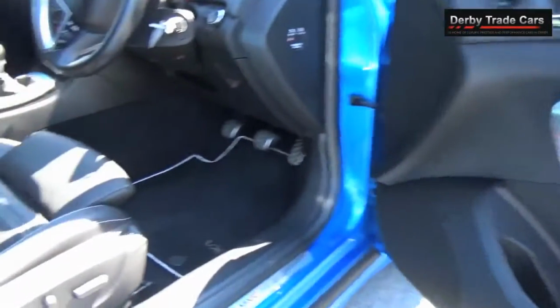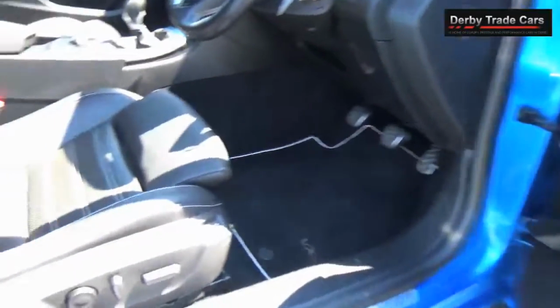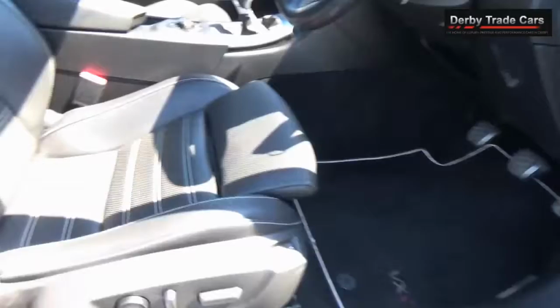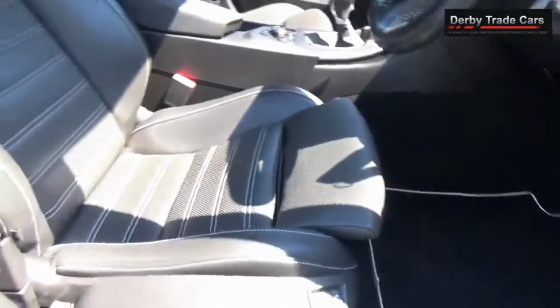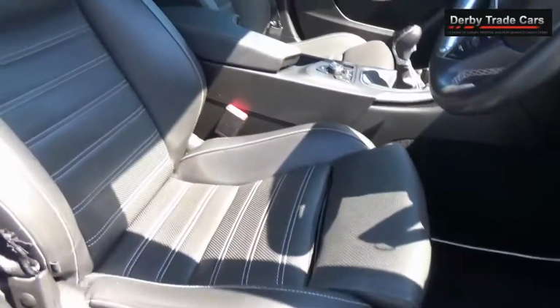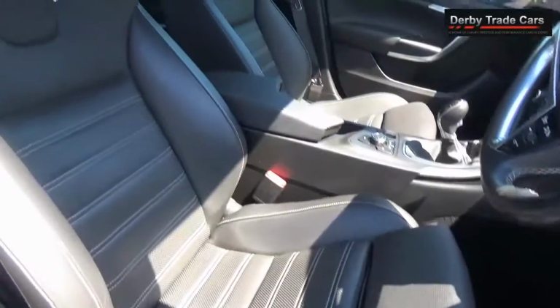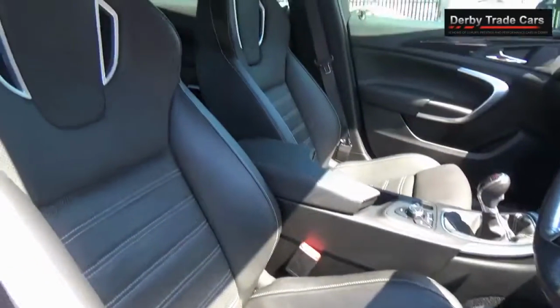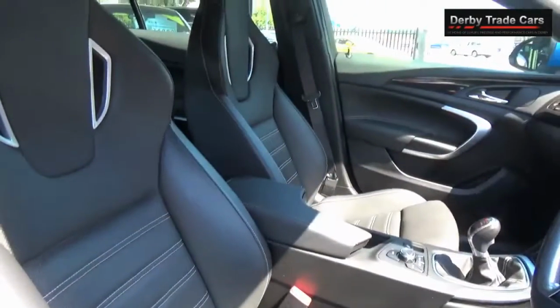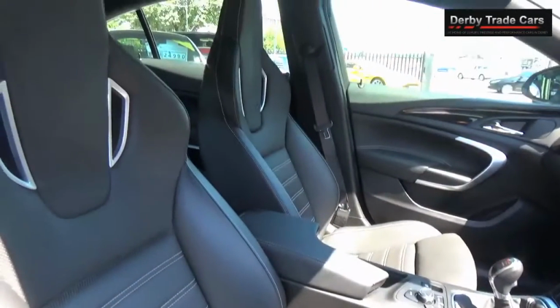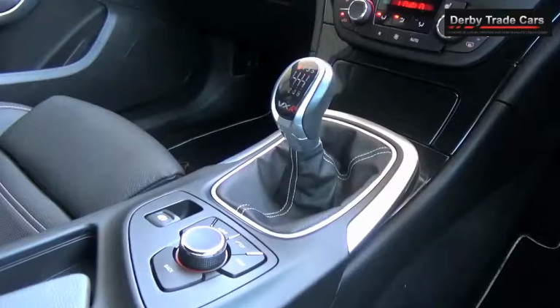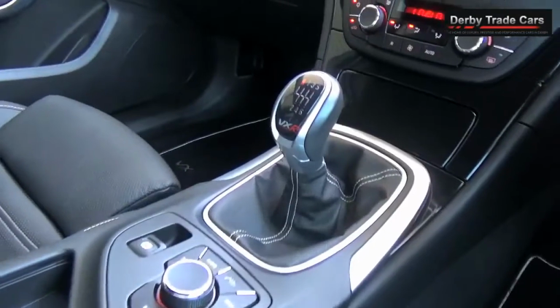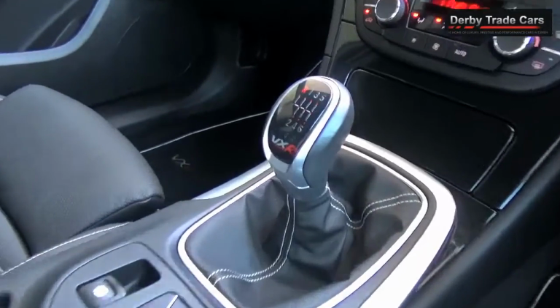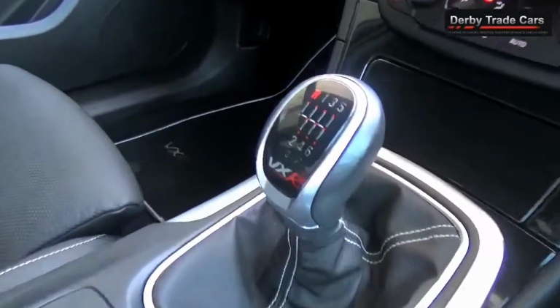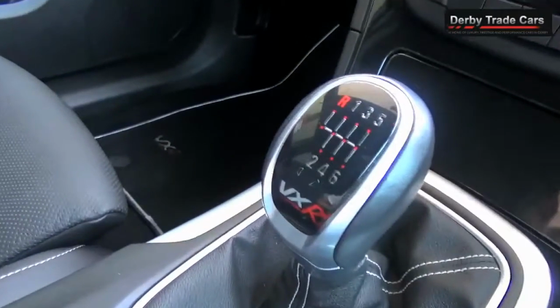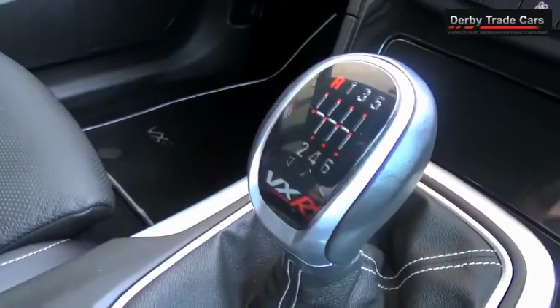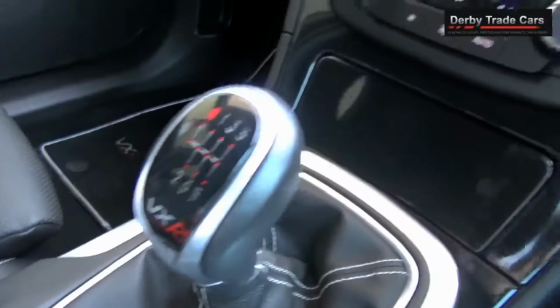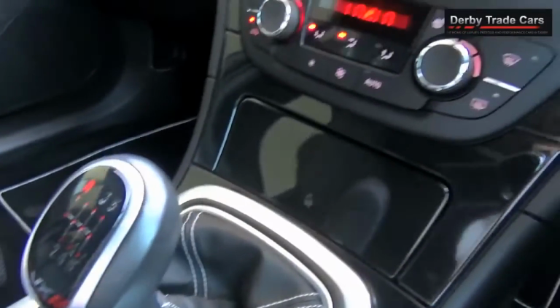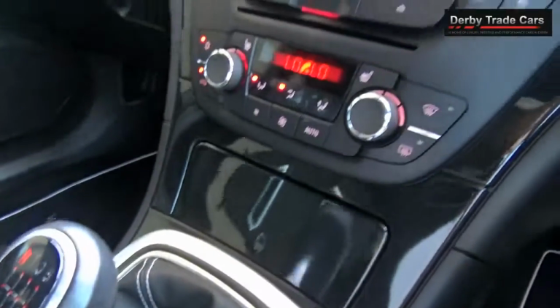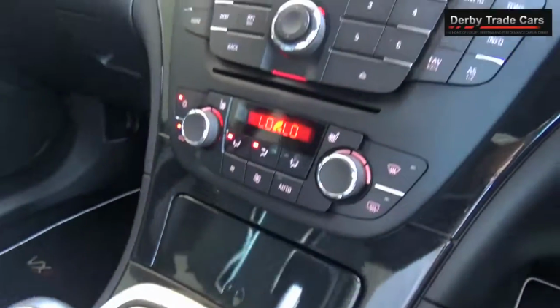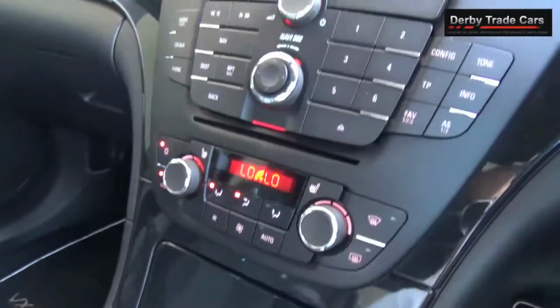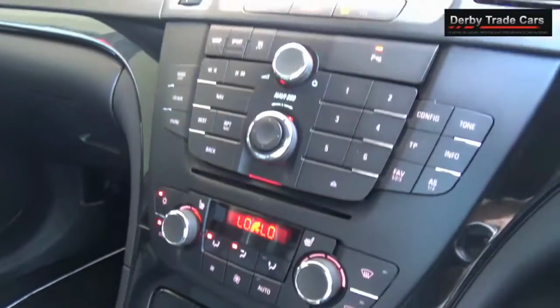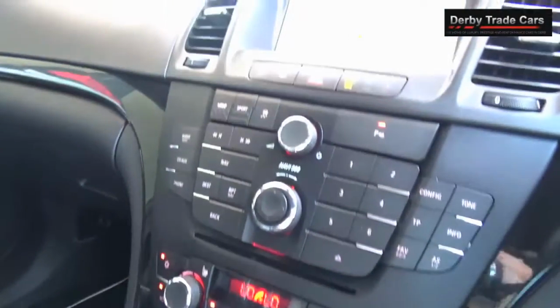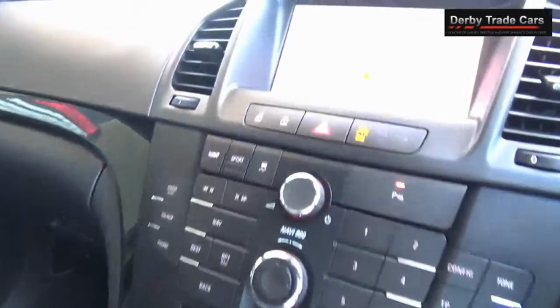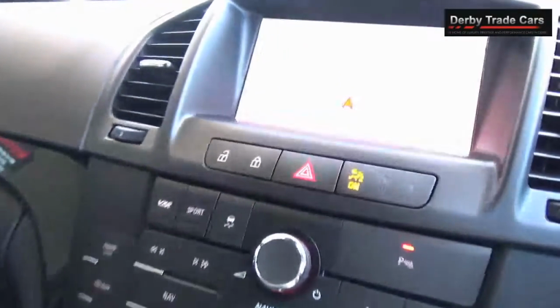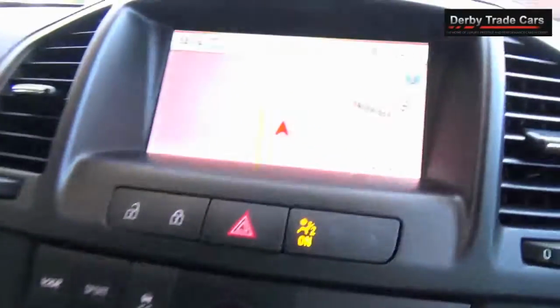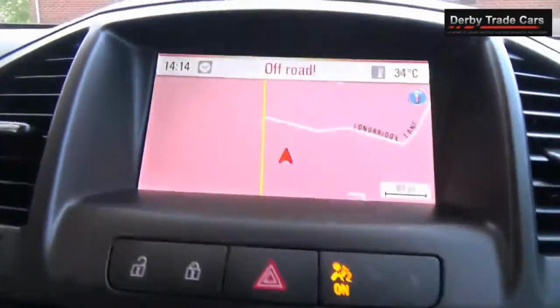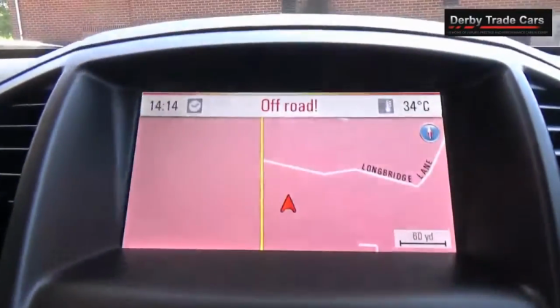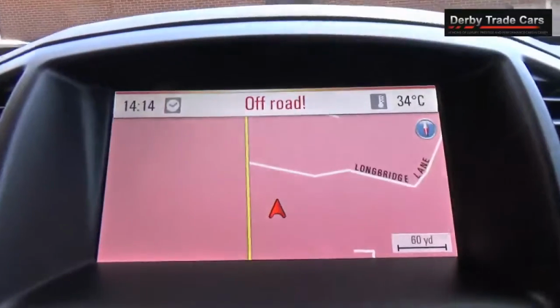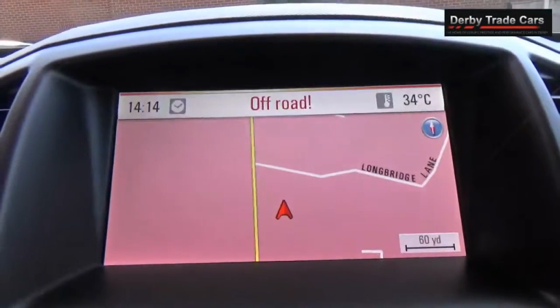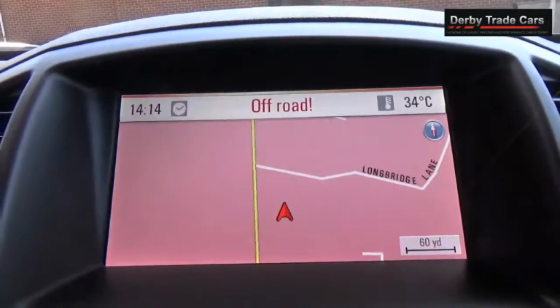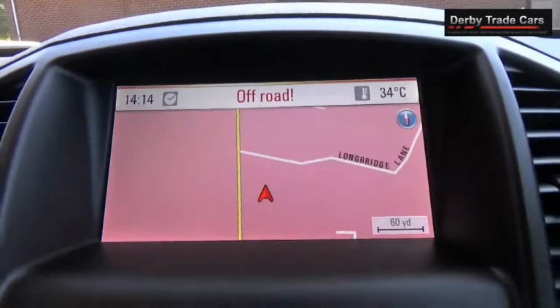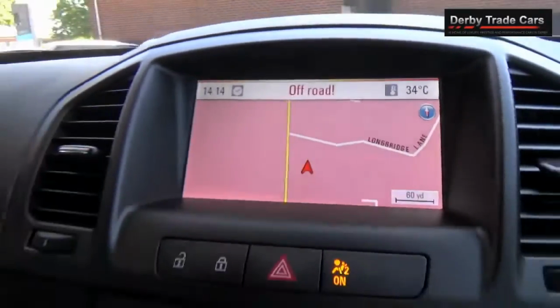Full black leather Recaro bucket seats with electric memory function. 6-speed manual gearbox, dual digital climate control, and heated seats.